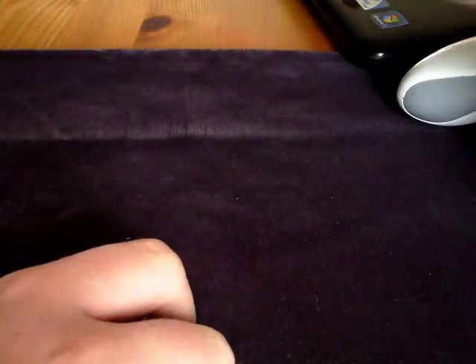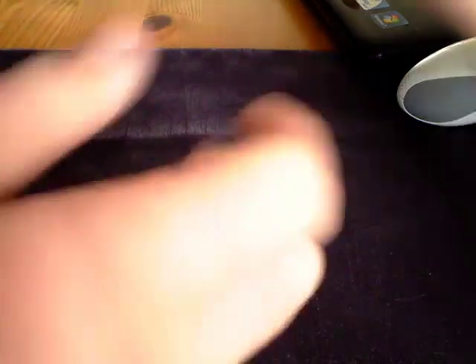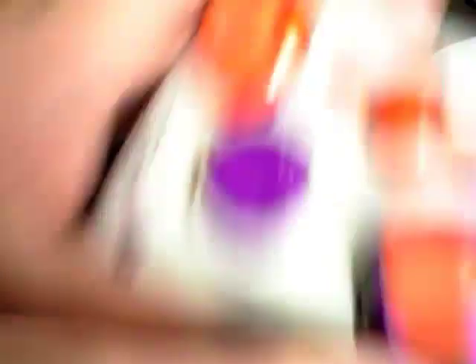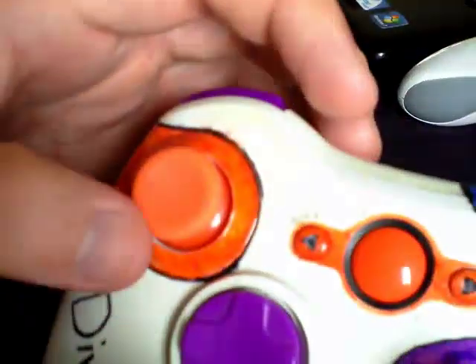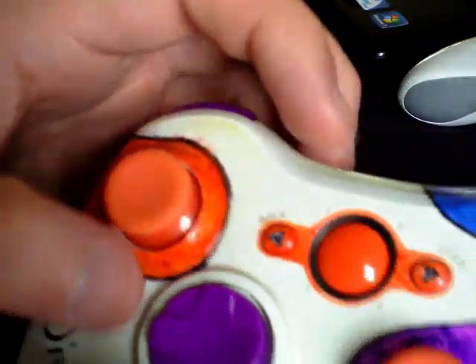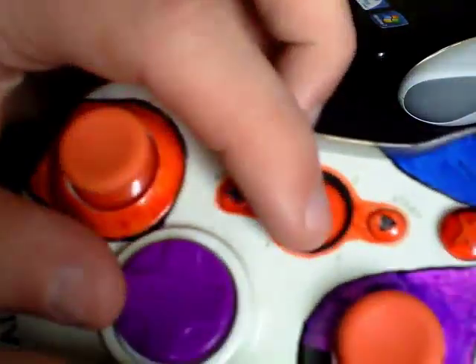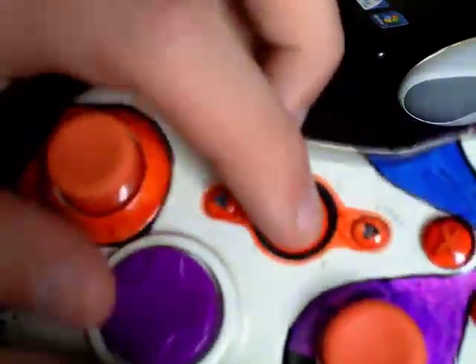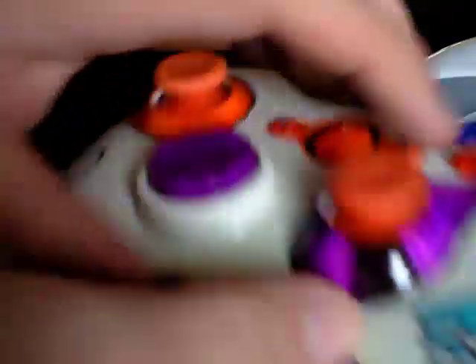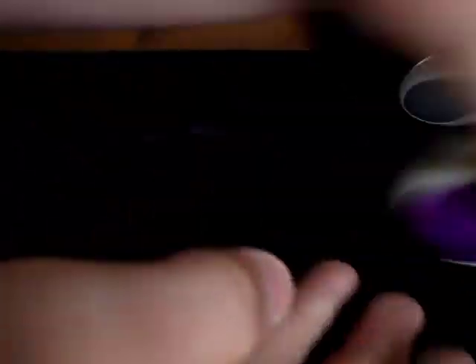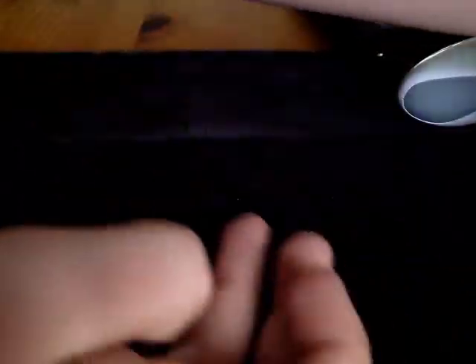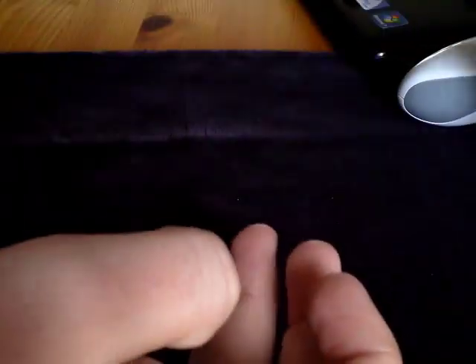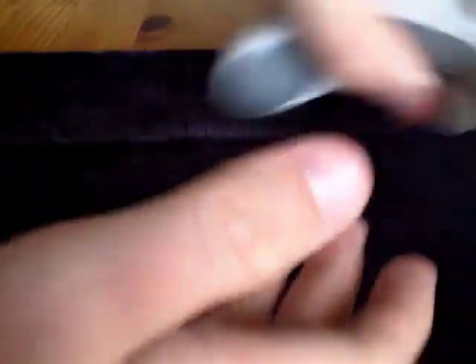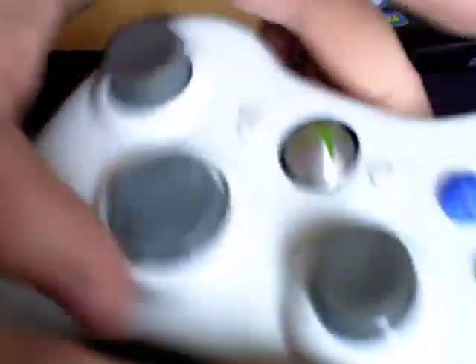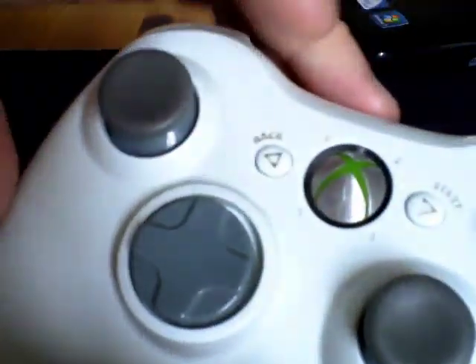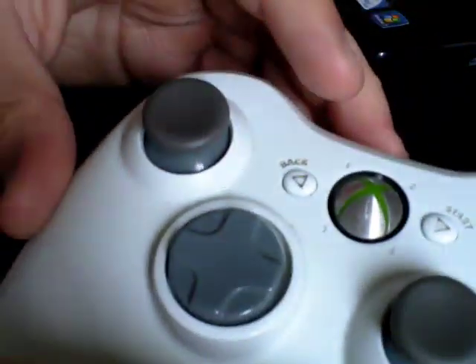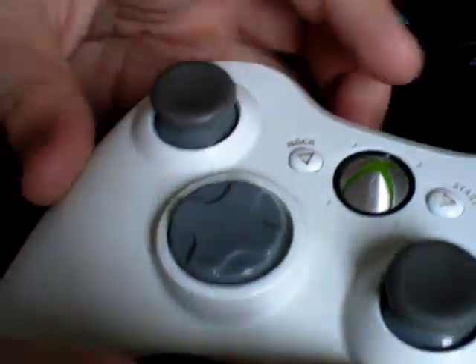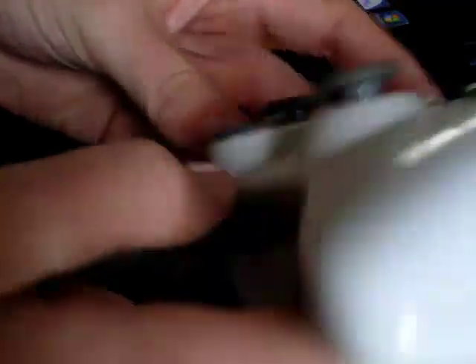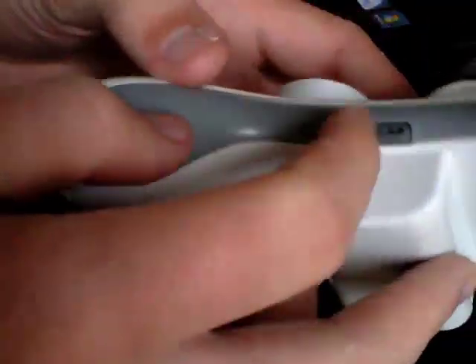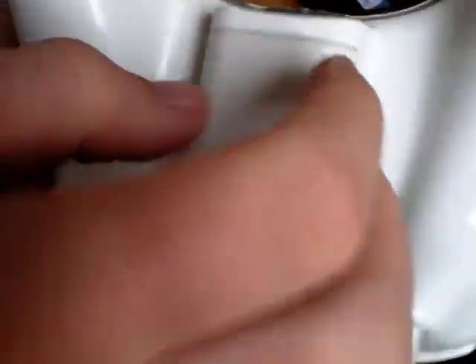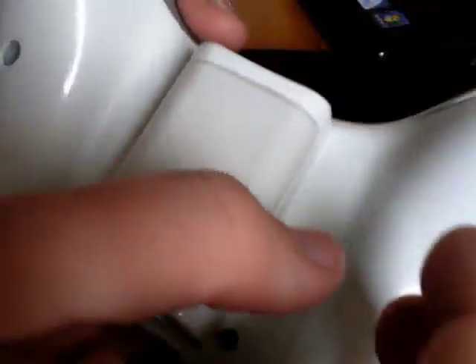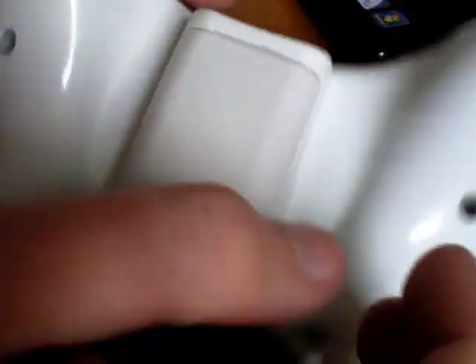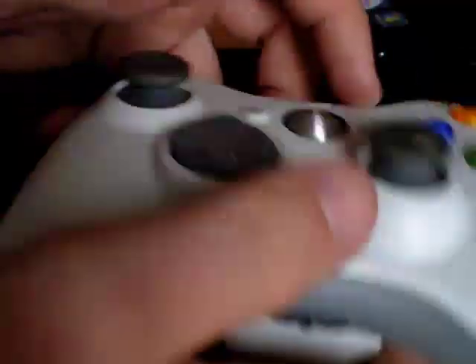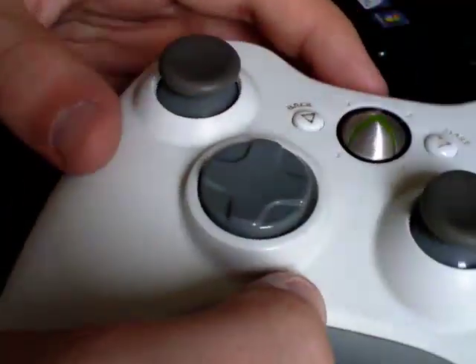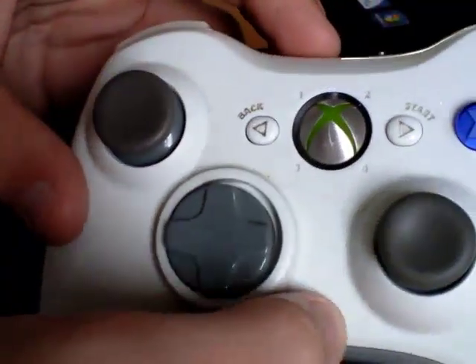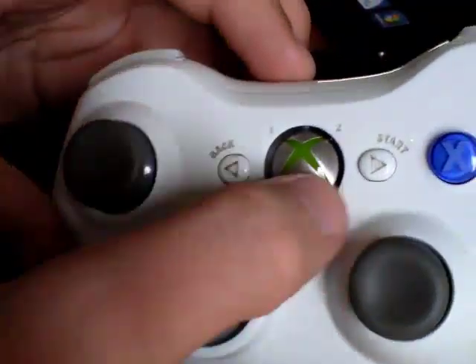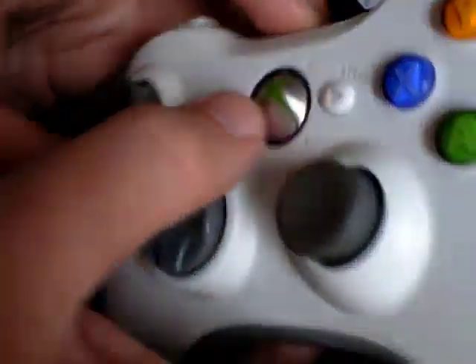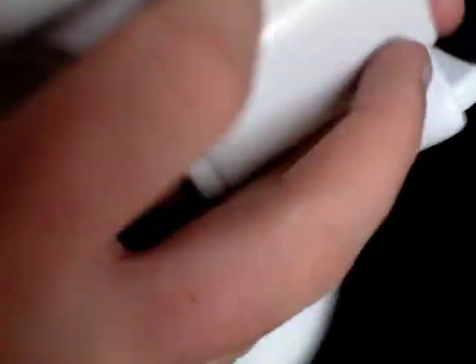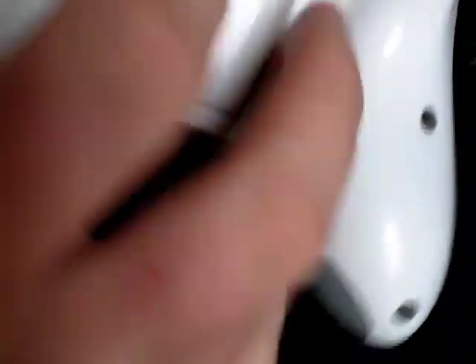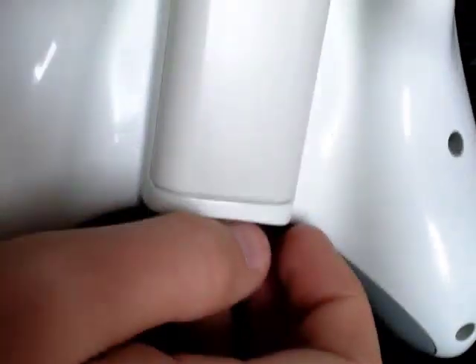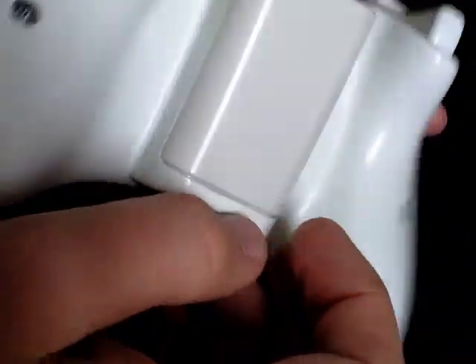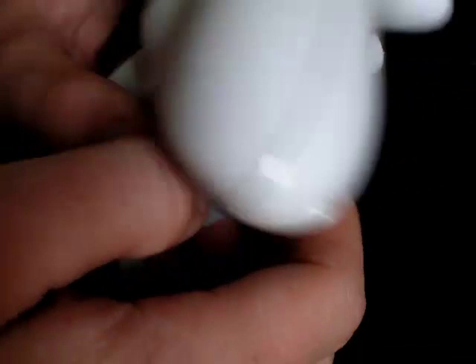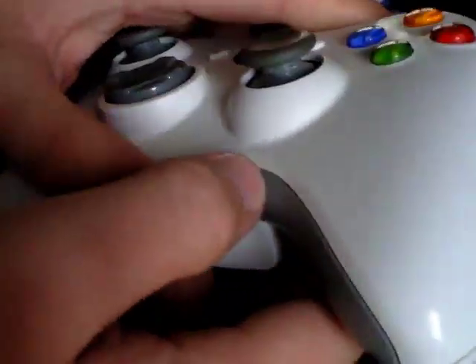The only thing I forgot to order was the guide button. I might take the orange guide button out of my old box, because I'm thinking of having a completely spray-painted orange or yellow controller — so we might go for the orange, yellow, and green look on this controller here.